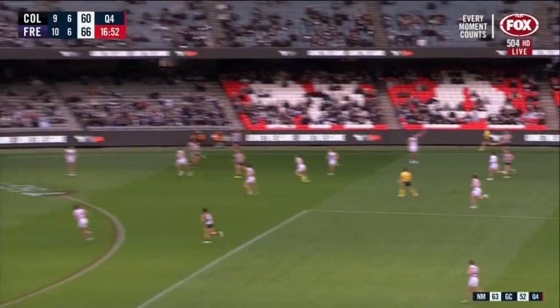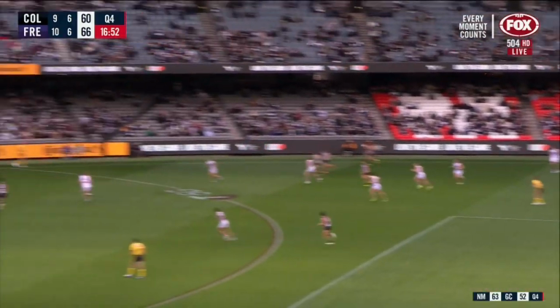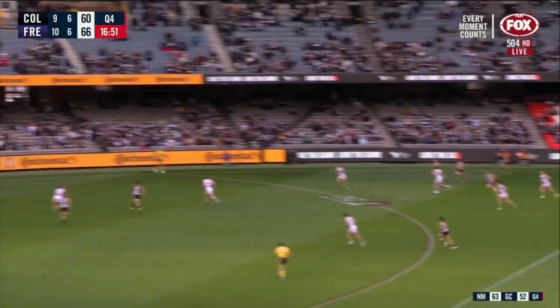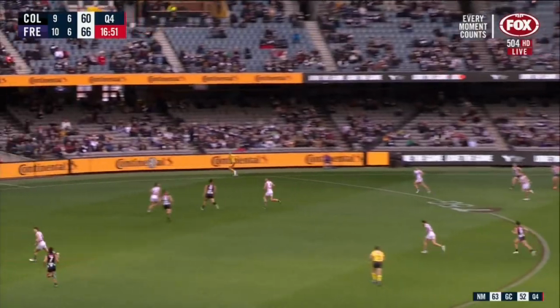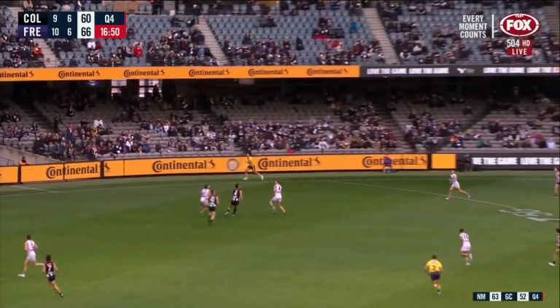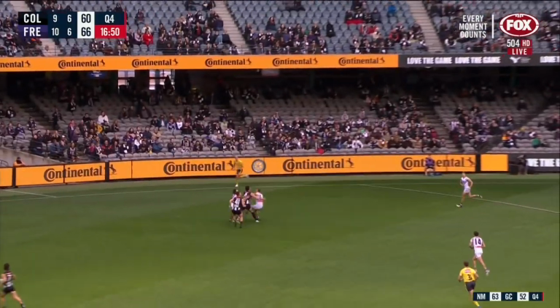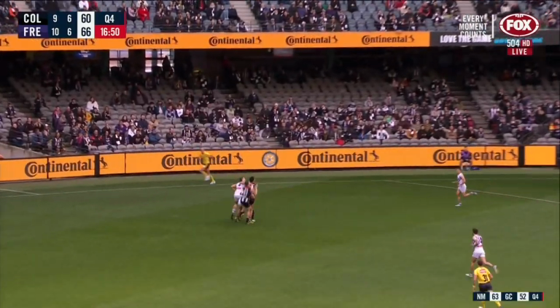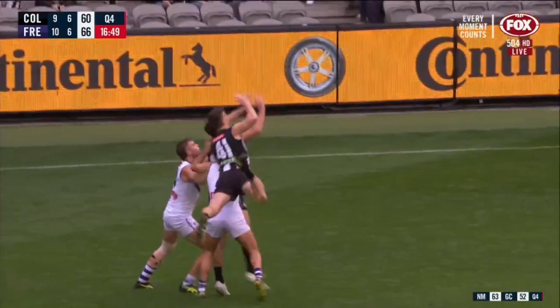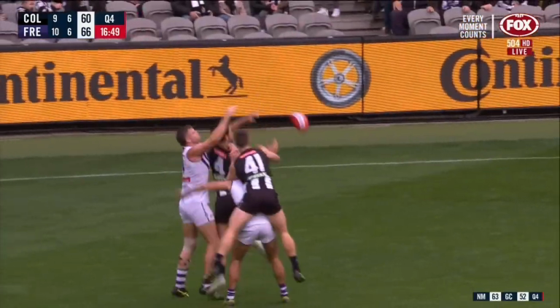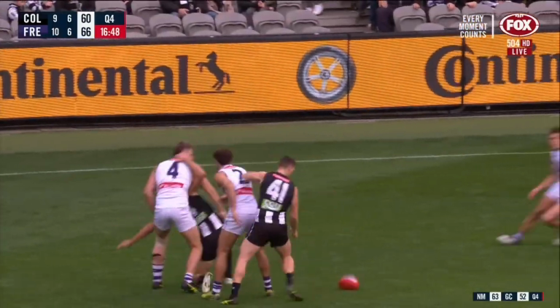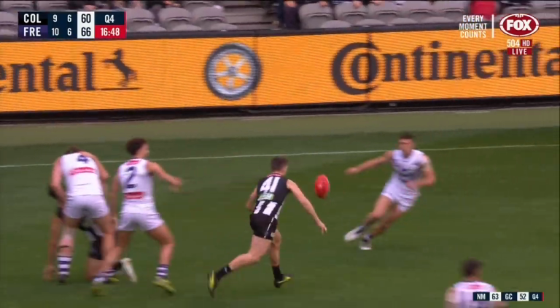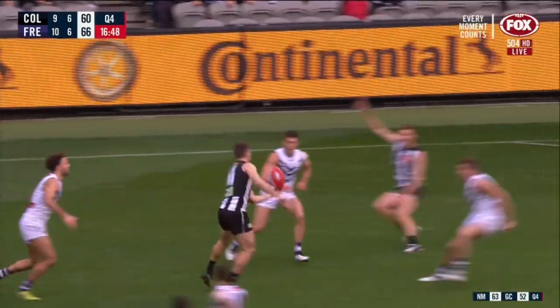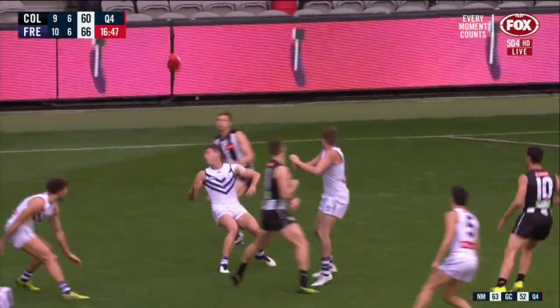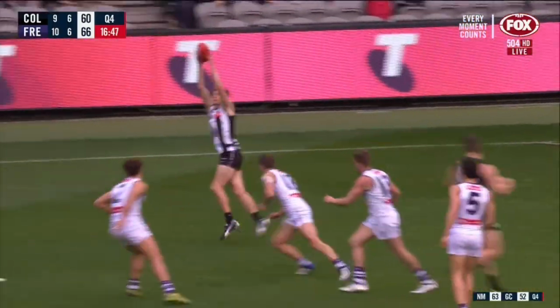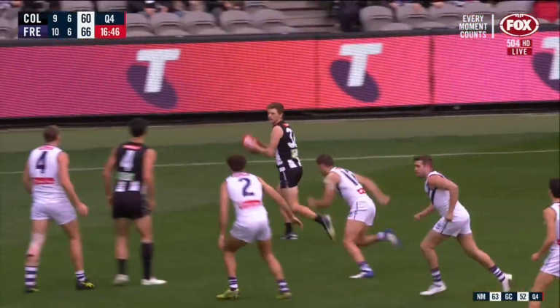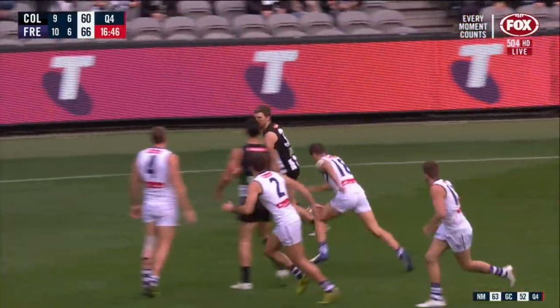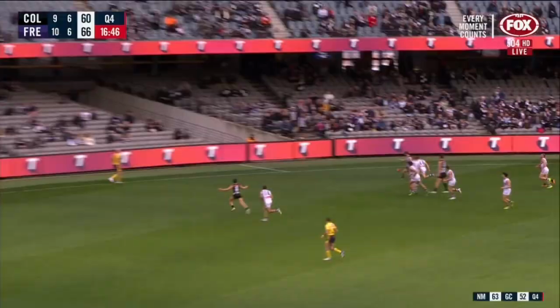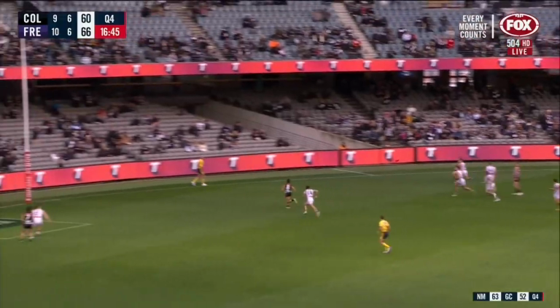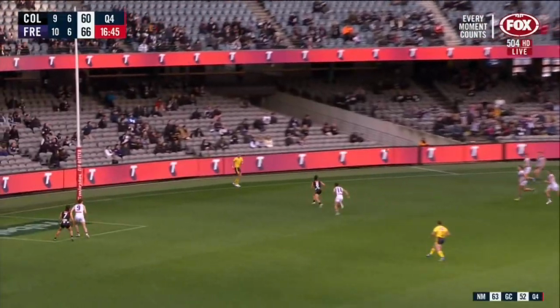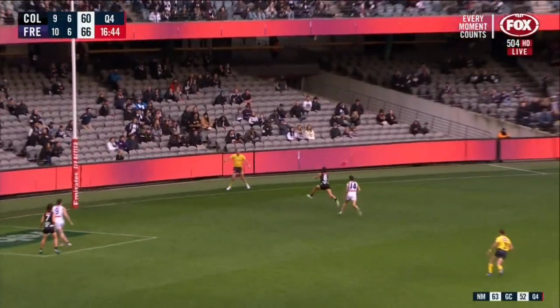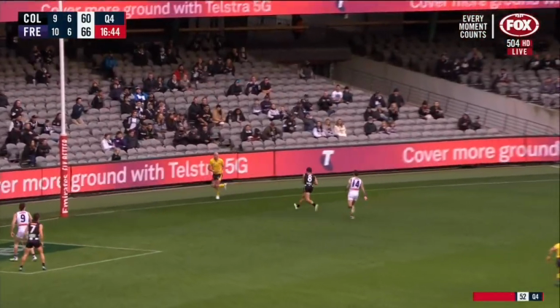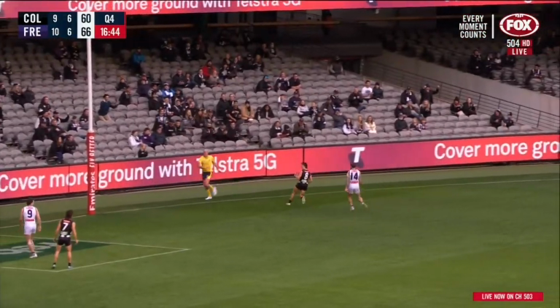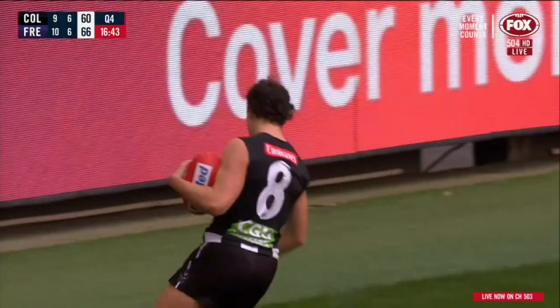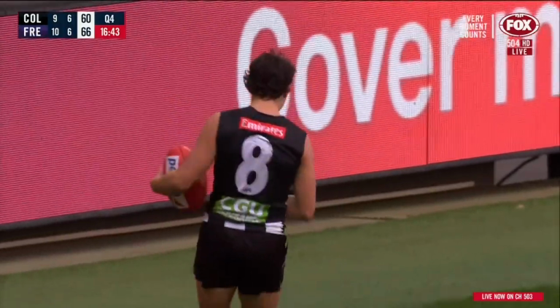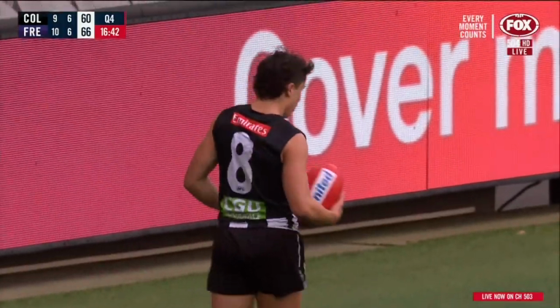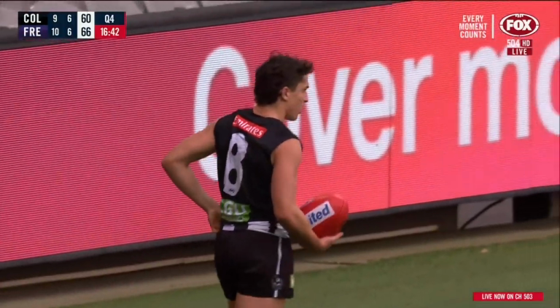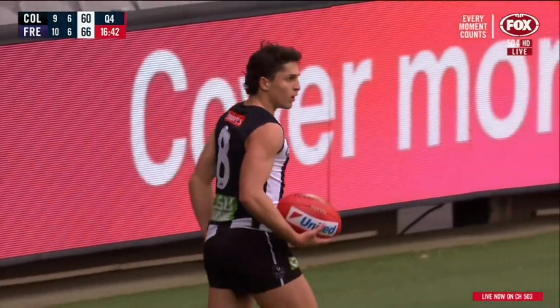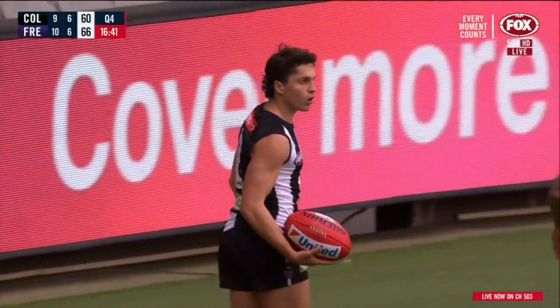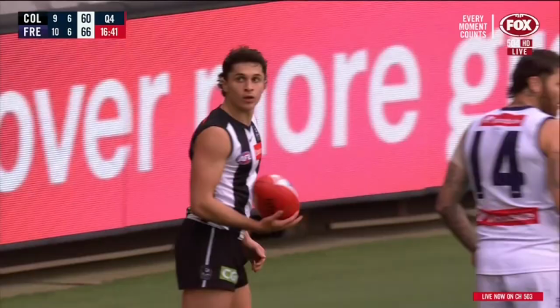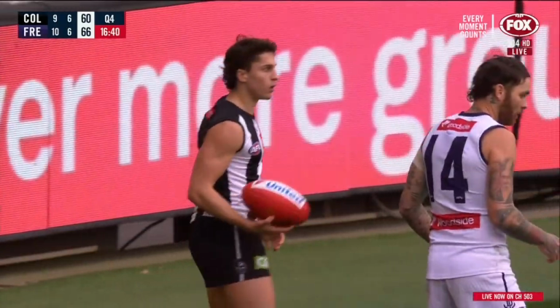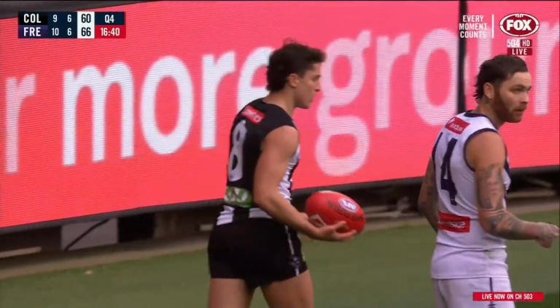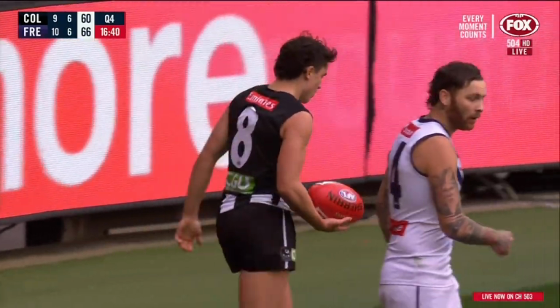Maynard checks deep again. They go in that direction towards Grundy as well. Maynard checks, flies from the back of the pack. Does well to keep his feet. Hoskin-Elliott dangerous. Bianco deep in the pocket with a shot, to square the whole show up.